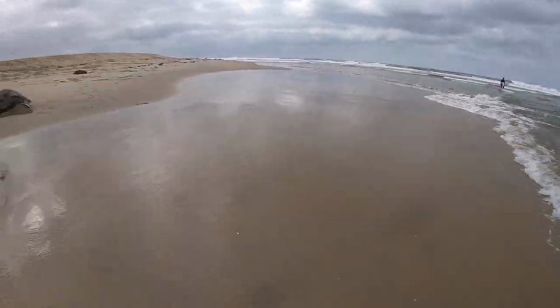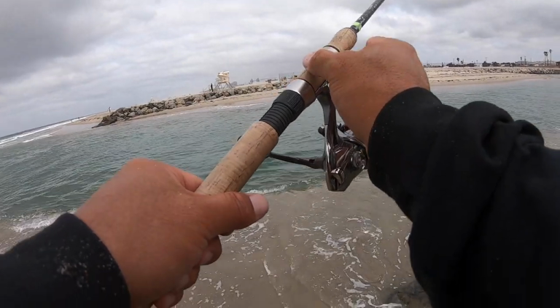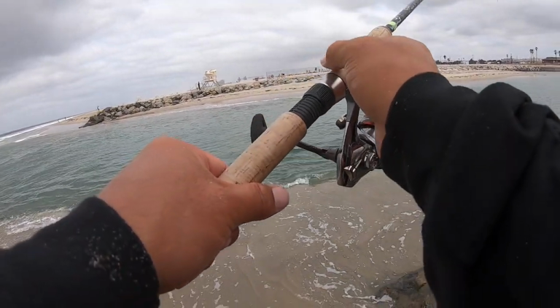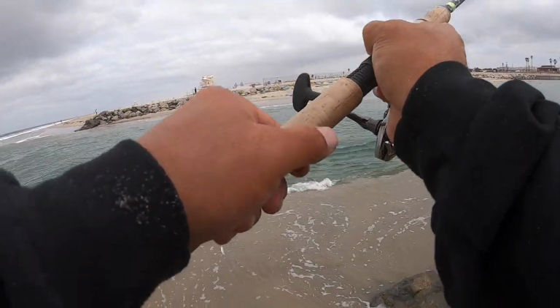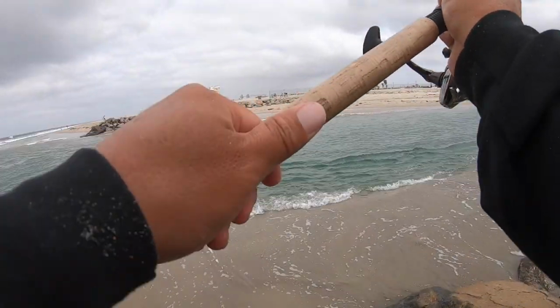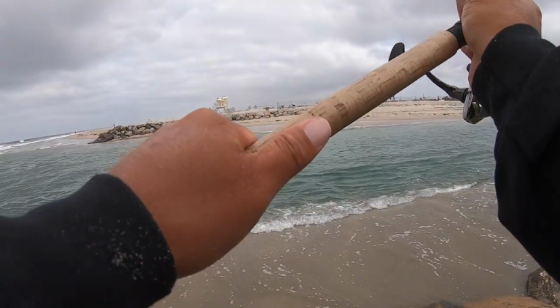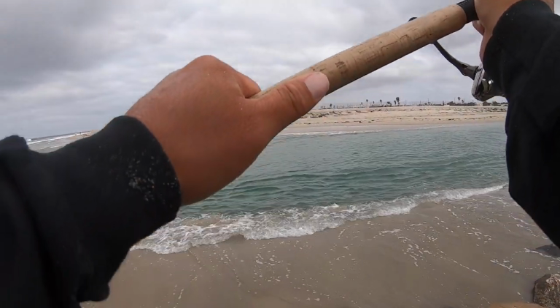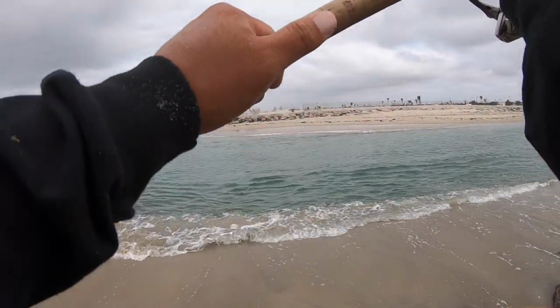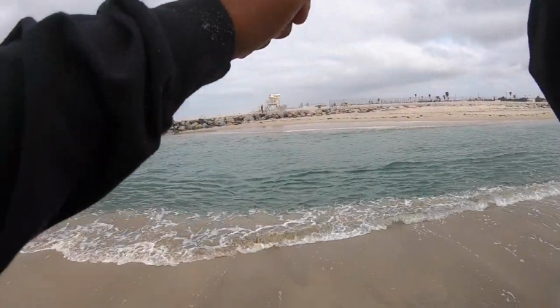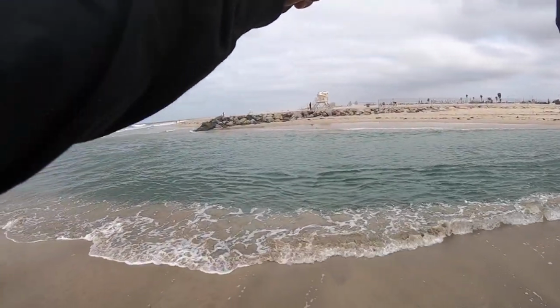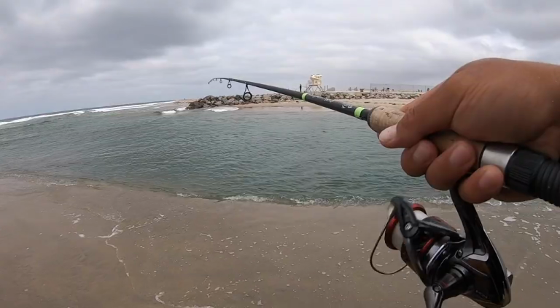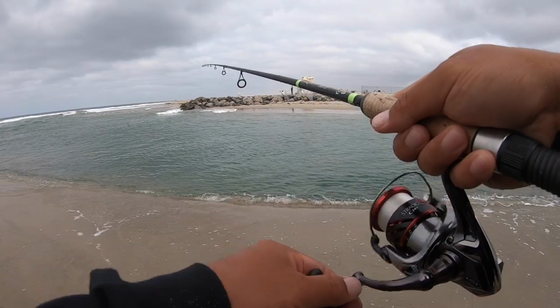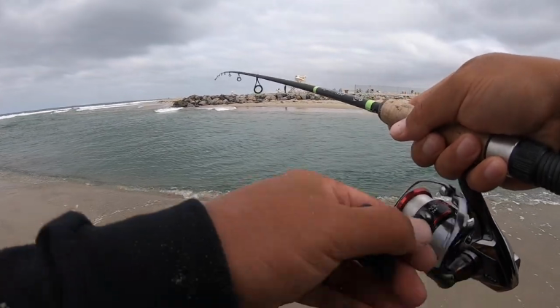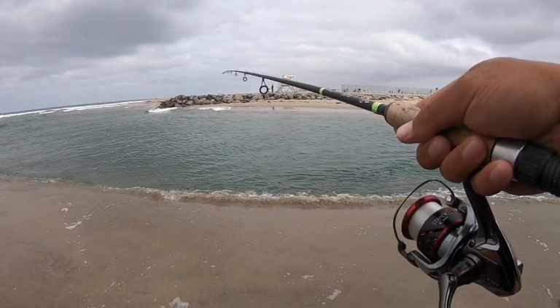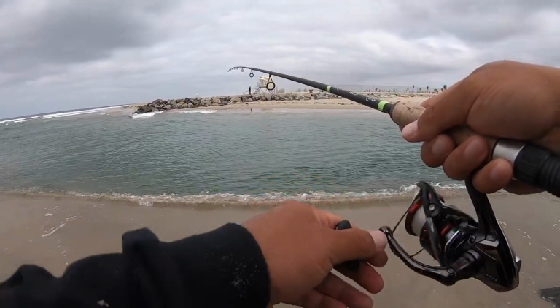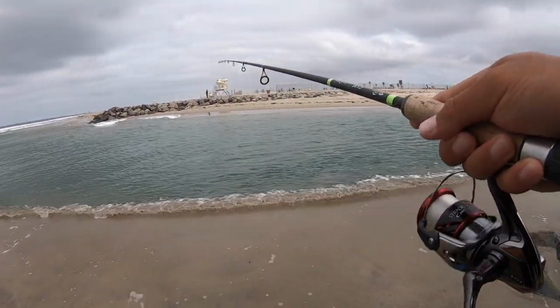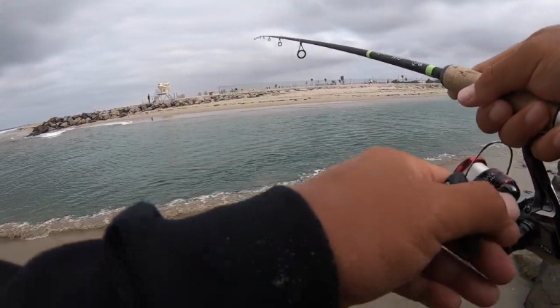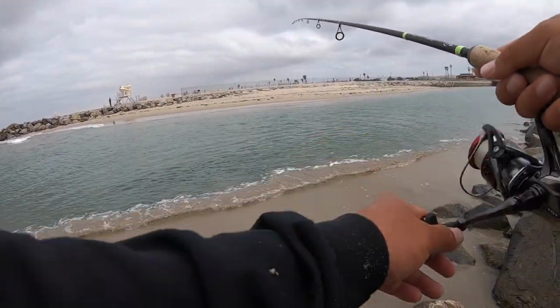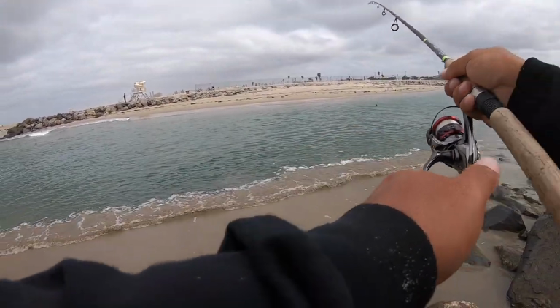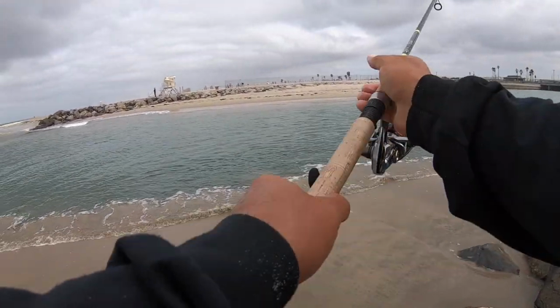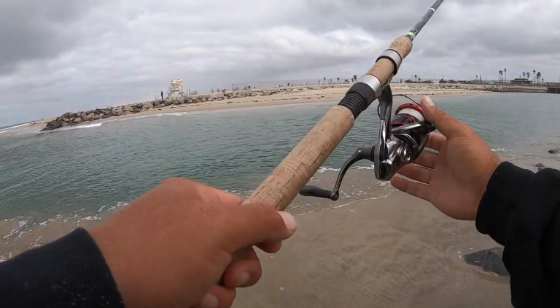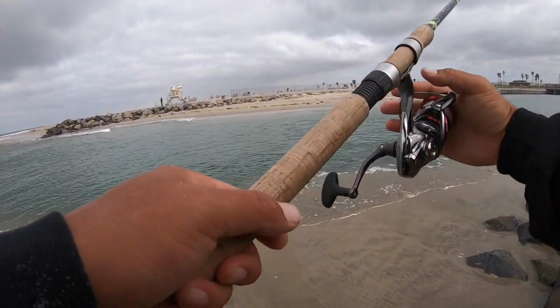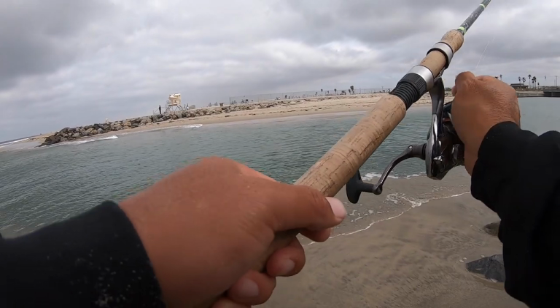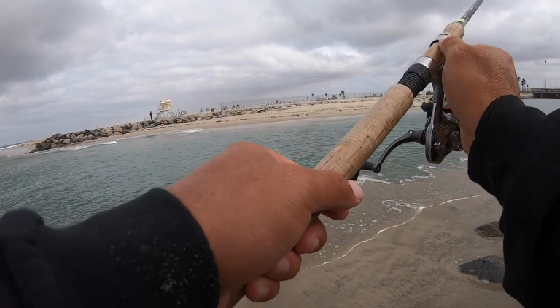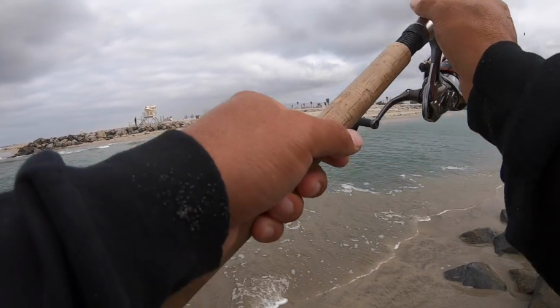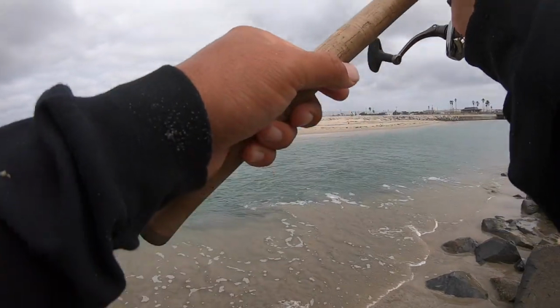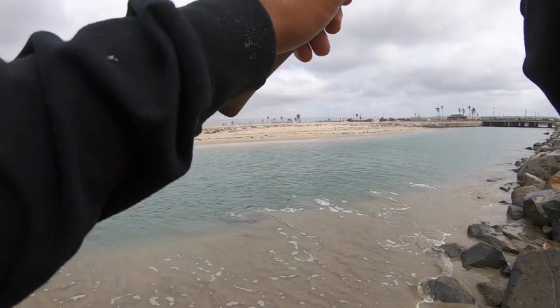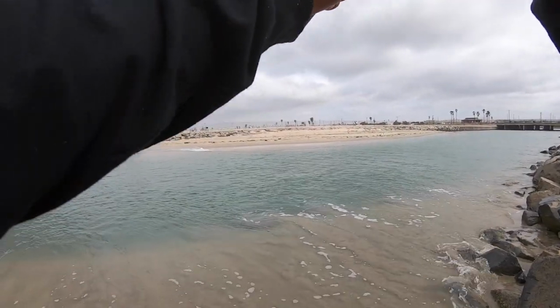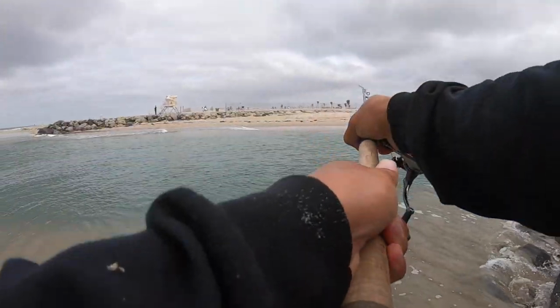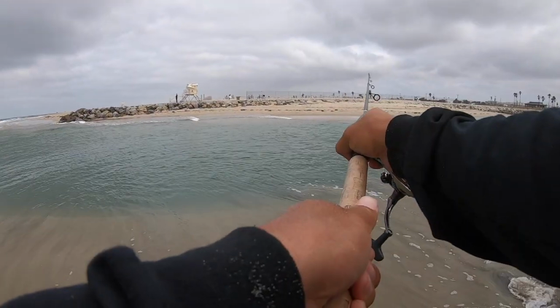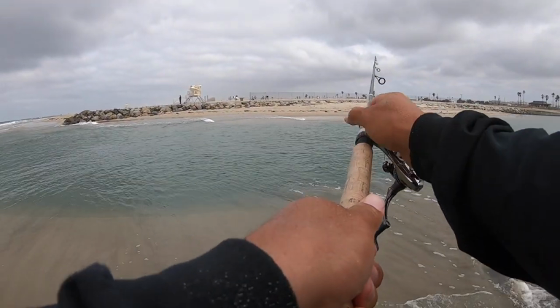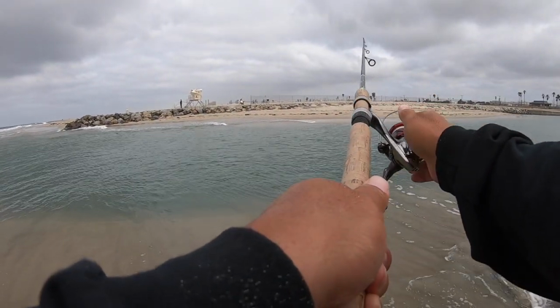Alright guys, so I just got in an almost 18 inch spotted bay bass on four pound test on the Carolina rig with a 3/8 ounce bullet weight and a size 8 hook. Go figure, oh man!